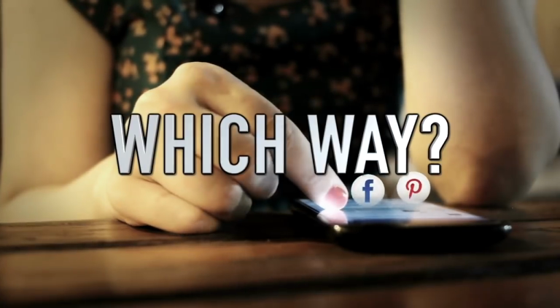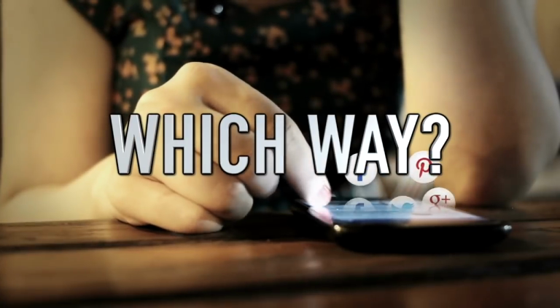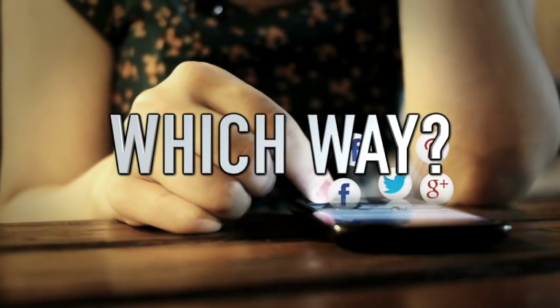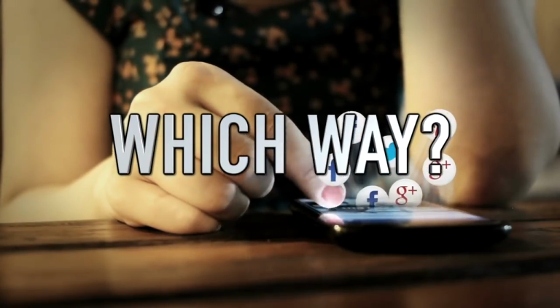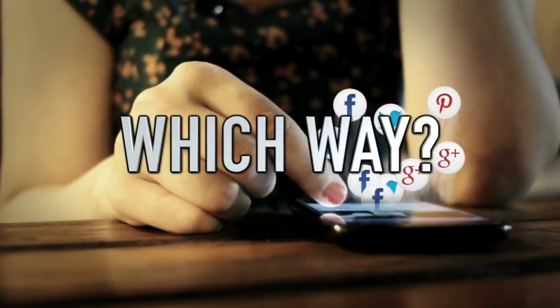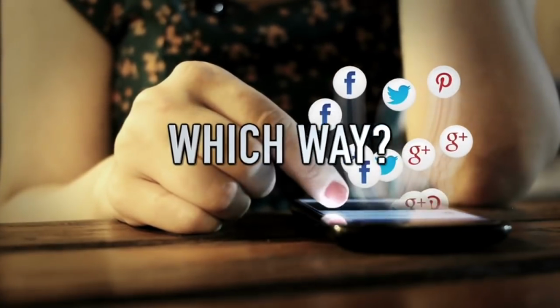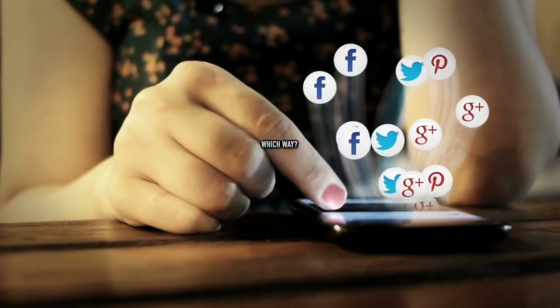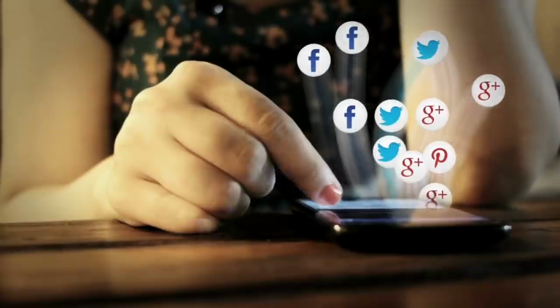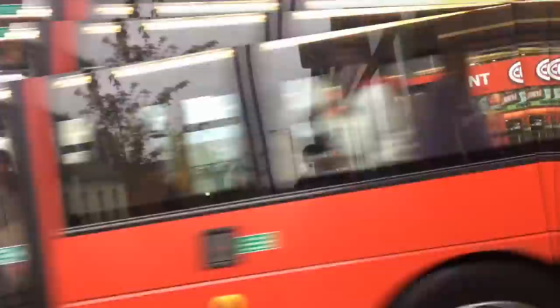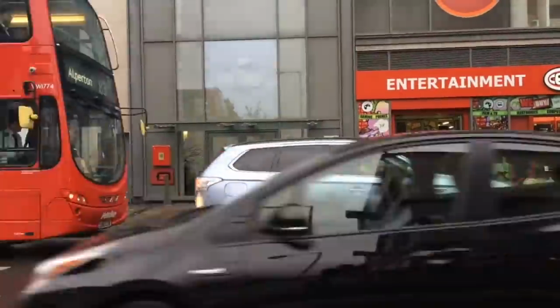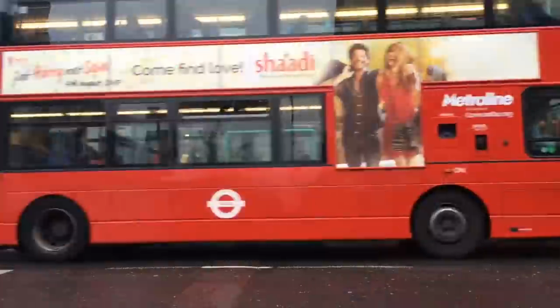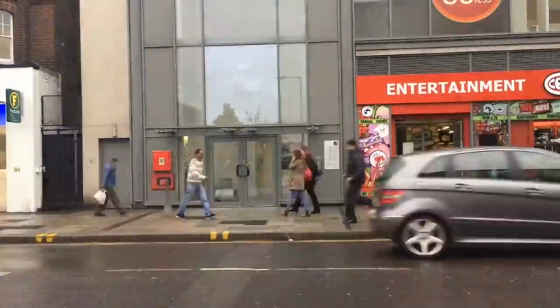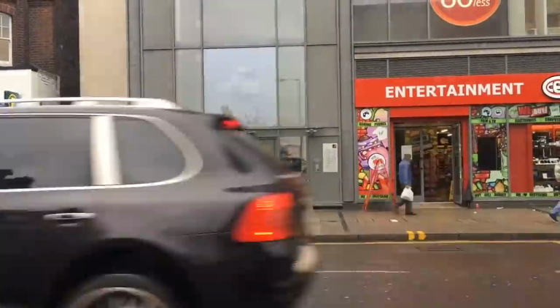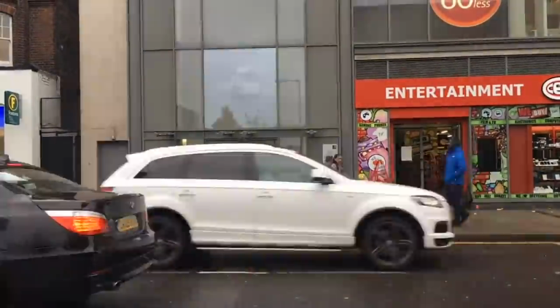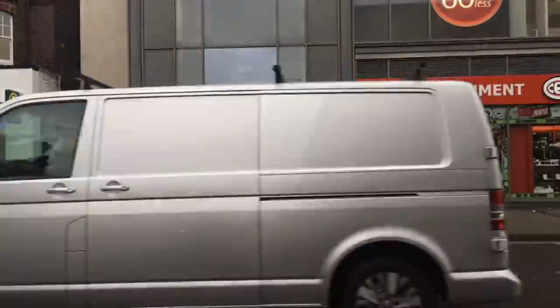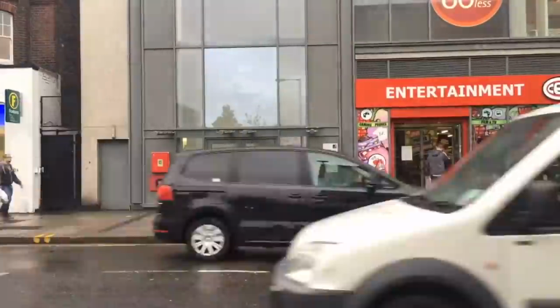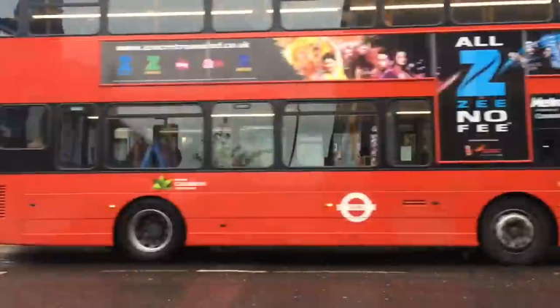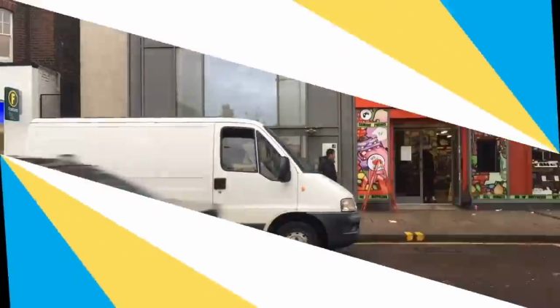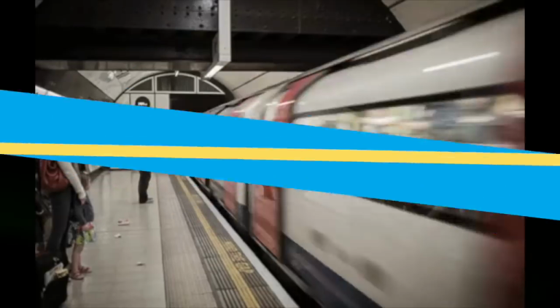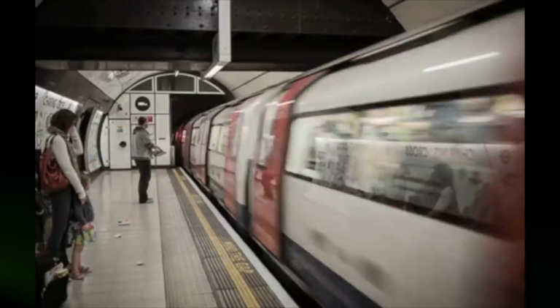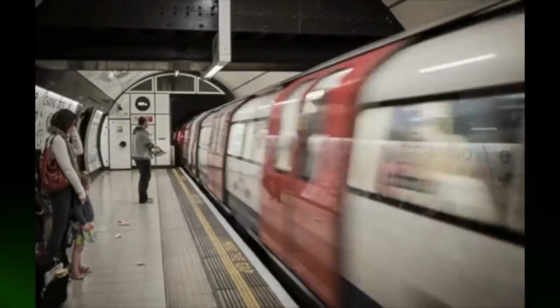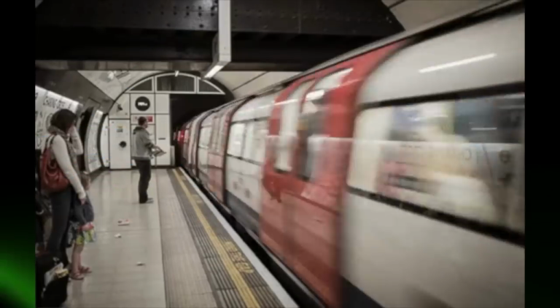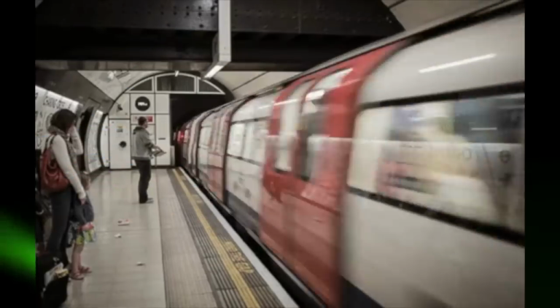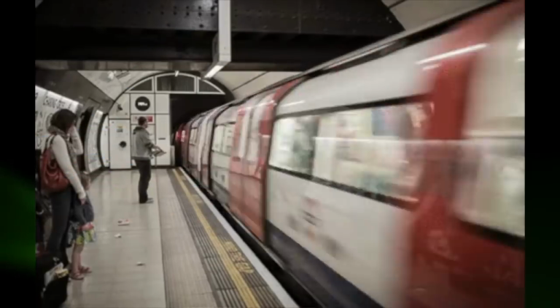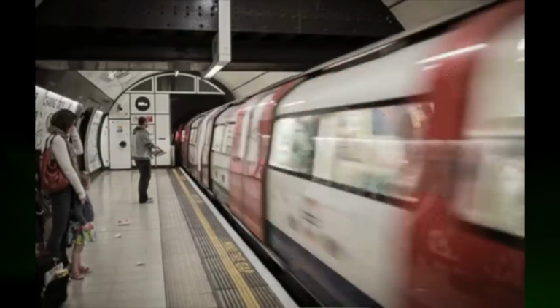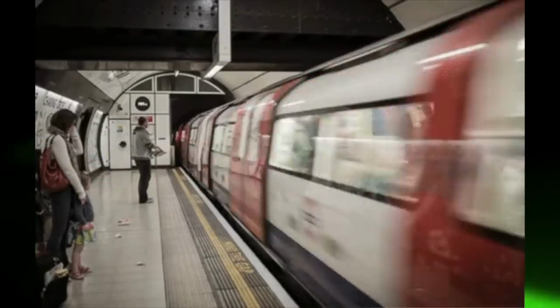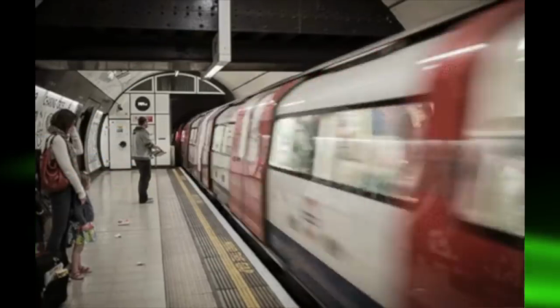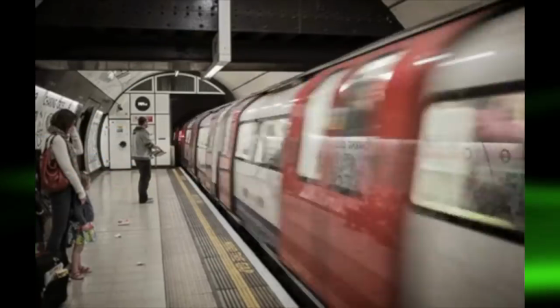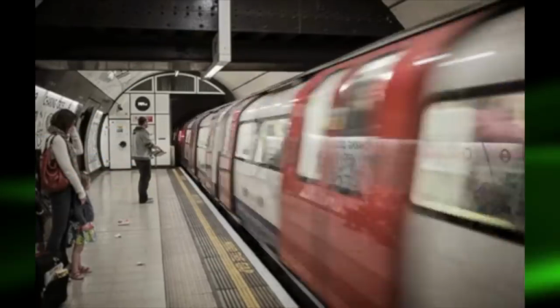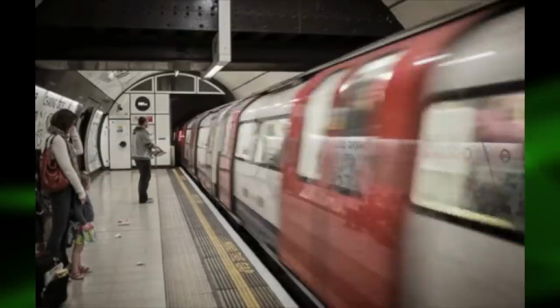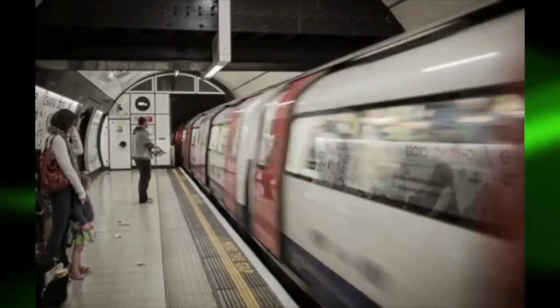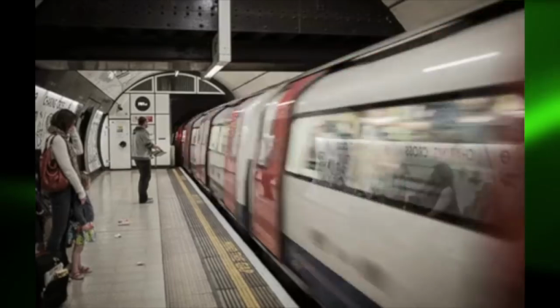Next up is which way. This photo is an animated image which has gone viral many times. It's taken in London, but don't worry — this isn't another tricky spot-the-difference test. Have a look at this train and tell me what direction it's going in. I'll give you some time to really look at it — trust me, it will make sense later.